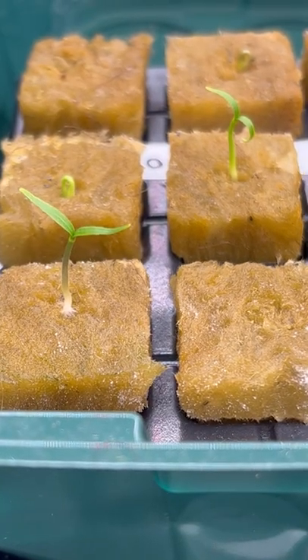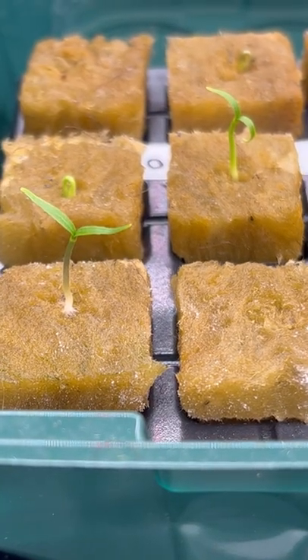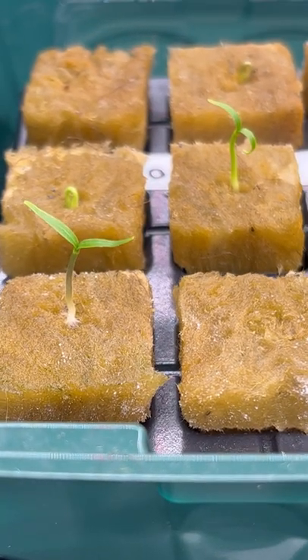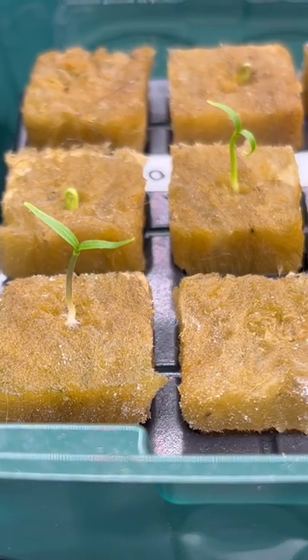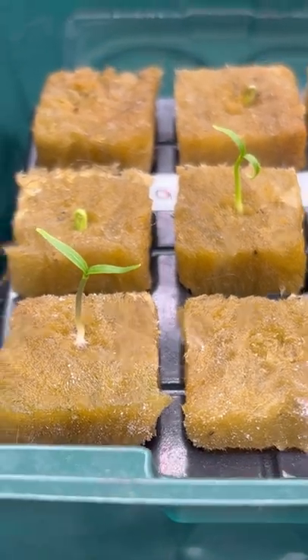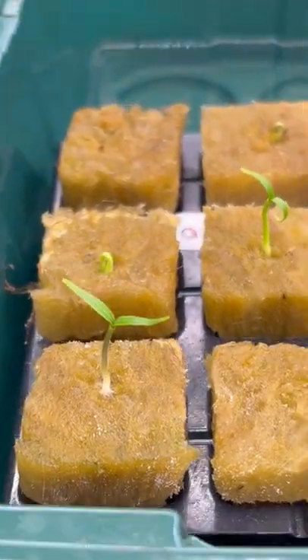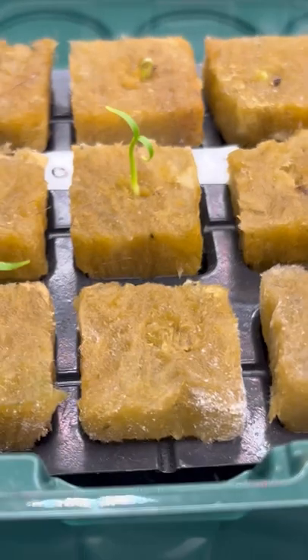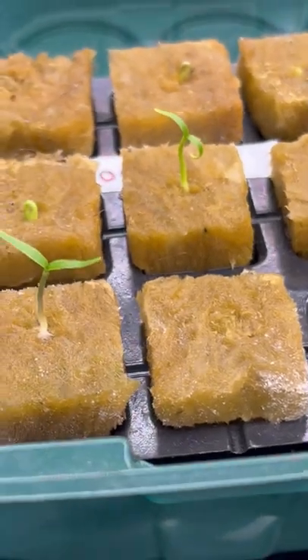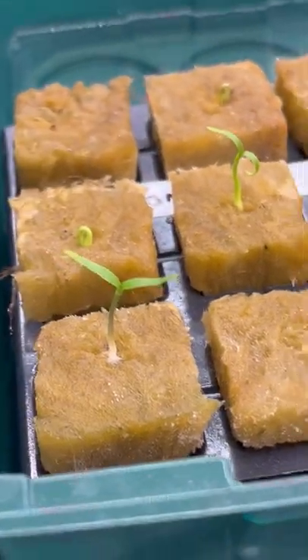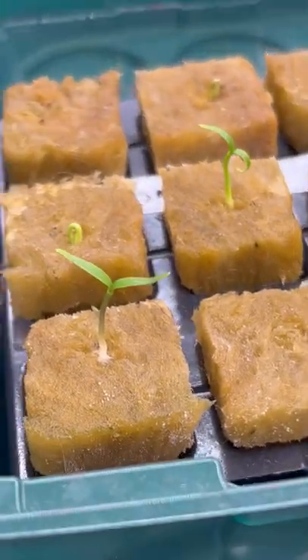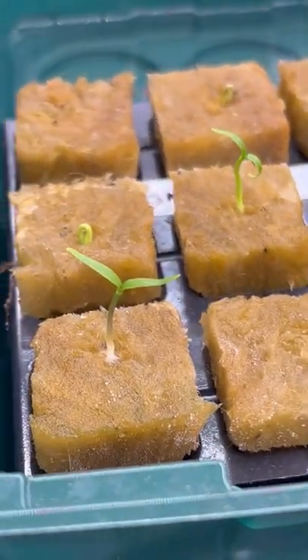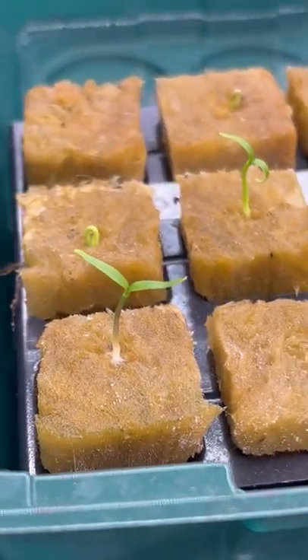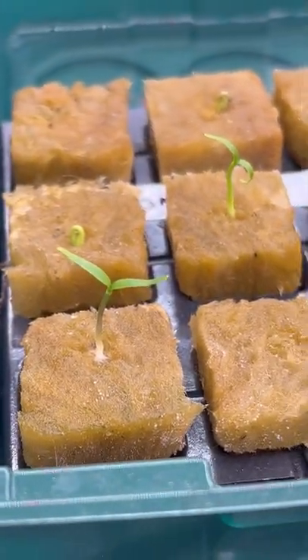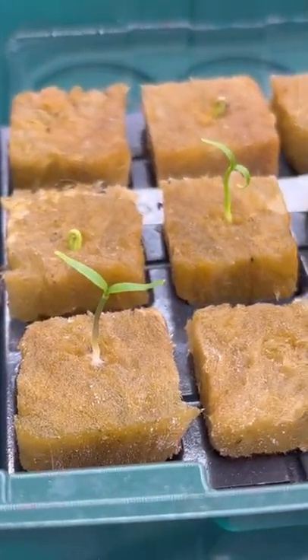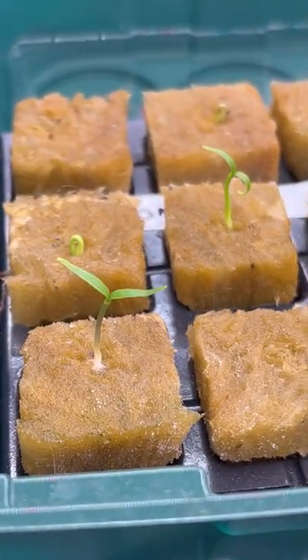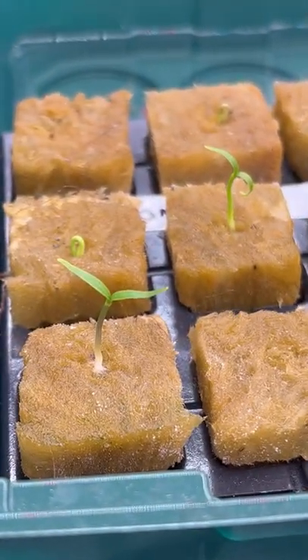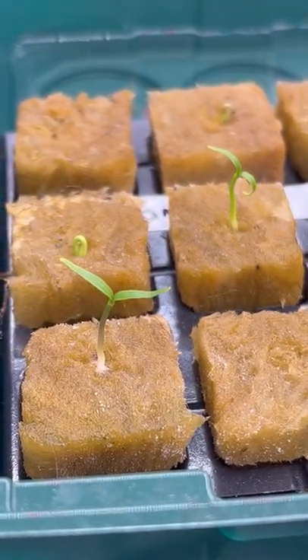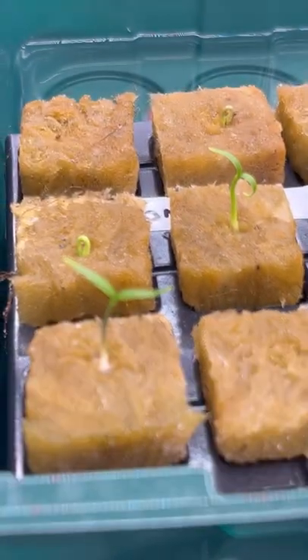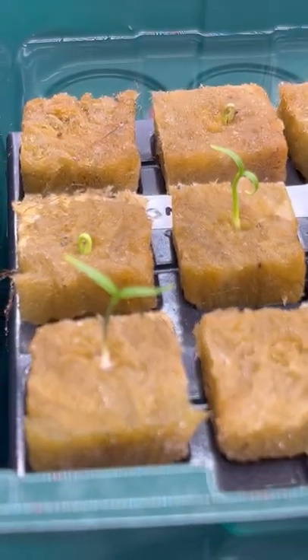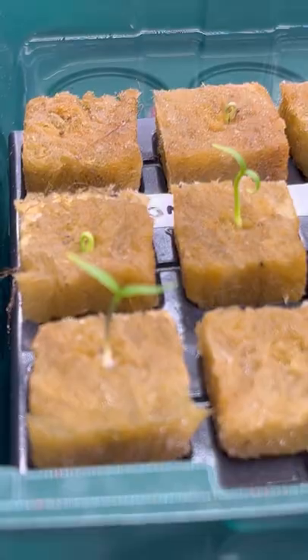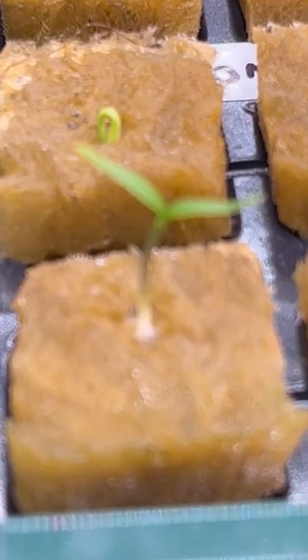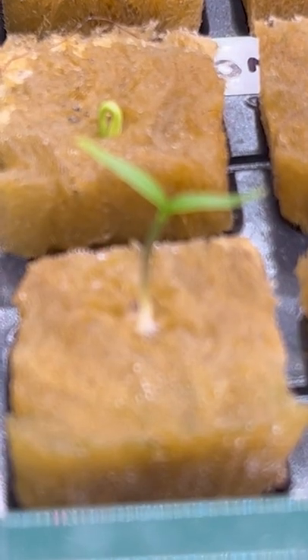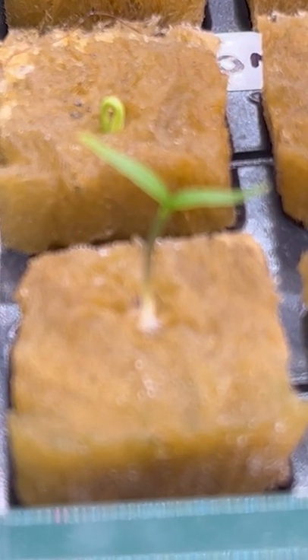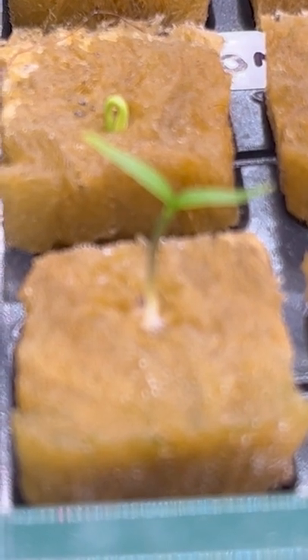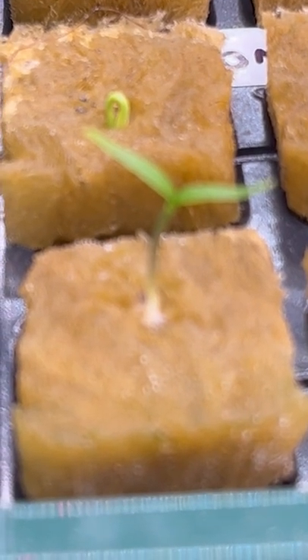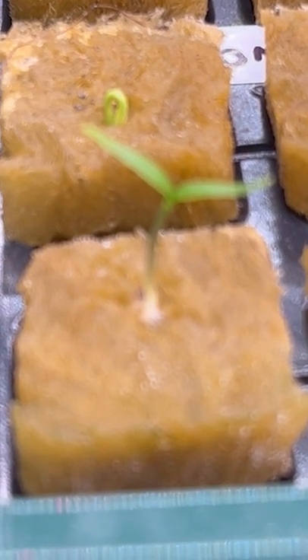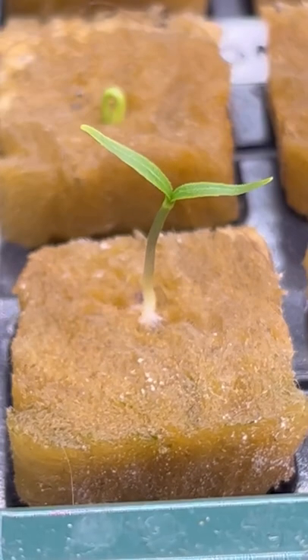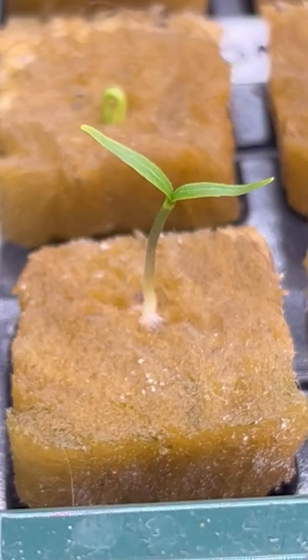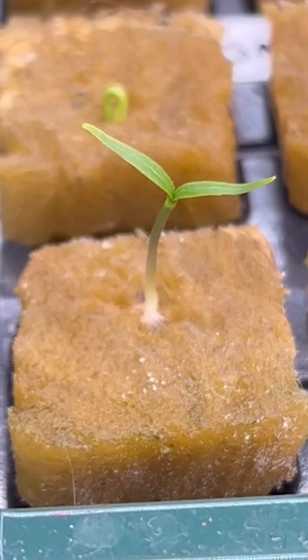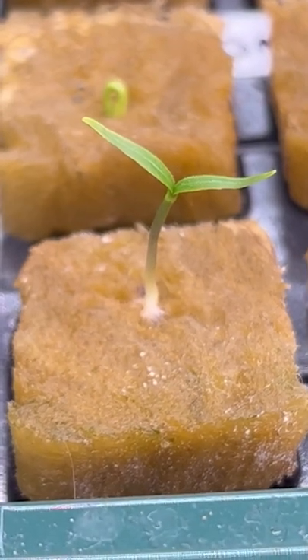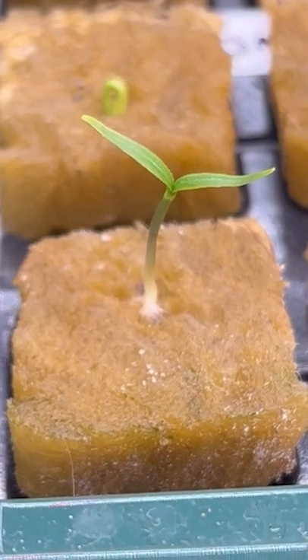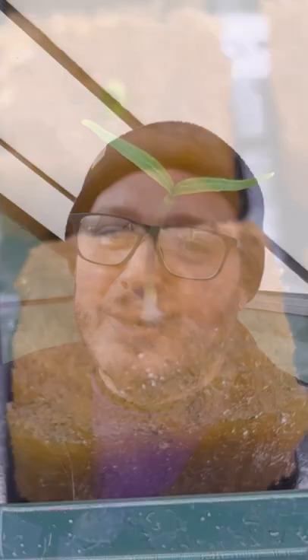This year I'm trialling some peppers in rock wool plugs, starting them off hydroponically before transplanting them into soil later on. With hydroponic germination I can control the environment, nutrition, and light to give them the perfect start. Plus I'm hoping they'll be easier to transplant when the time comes.